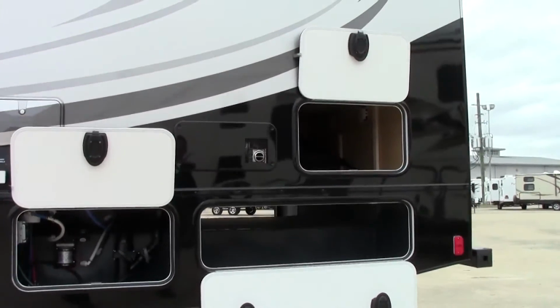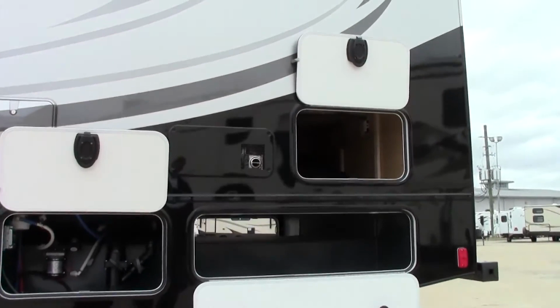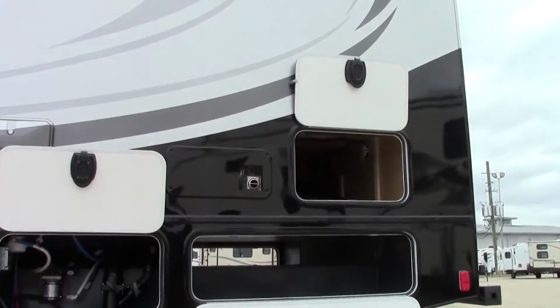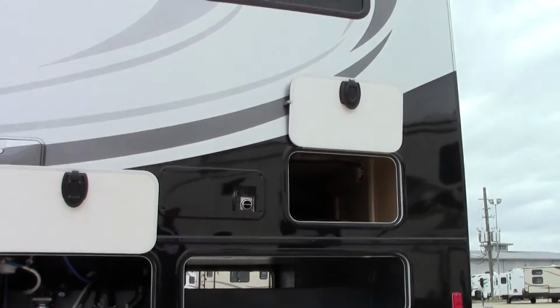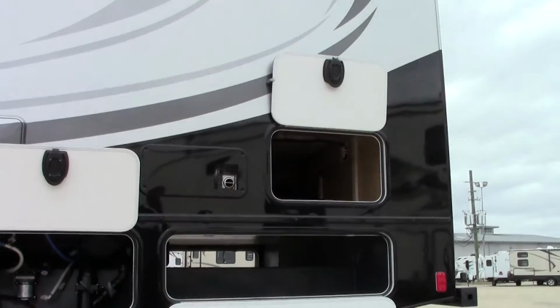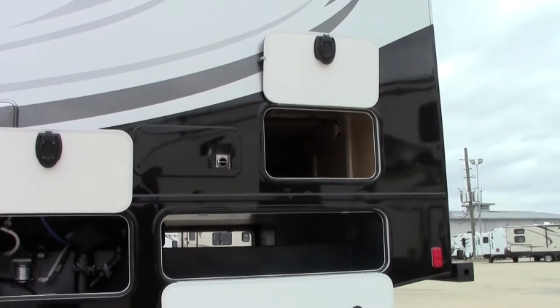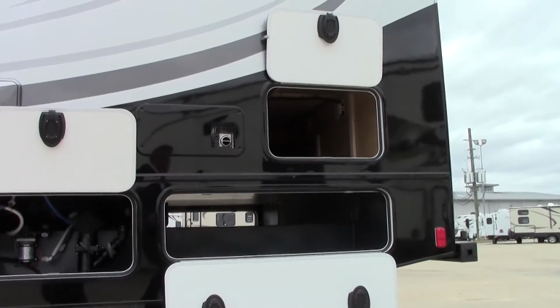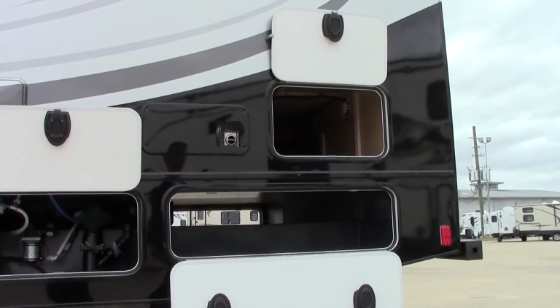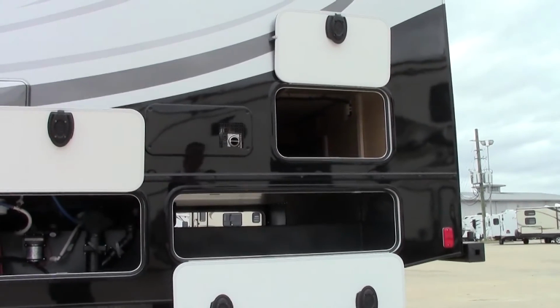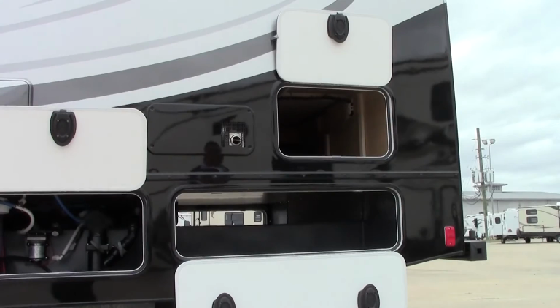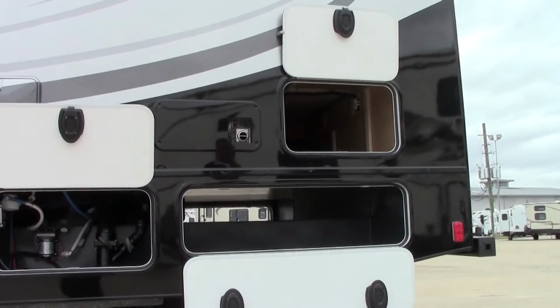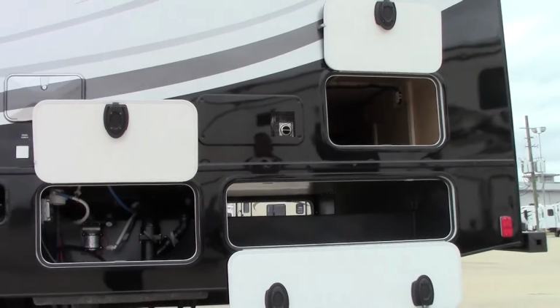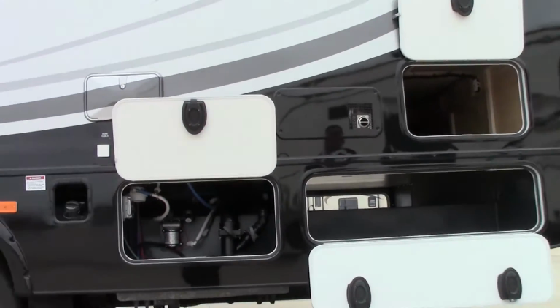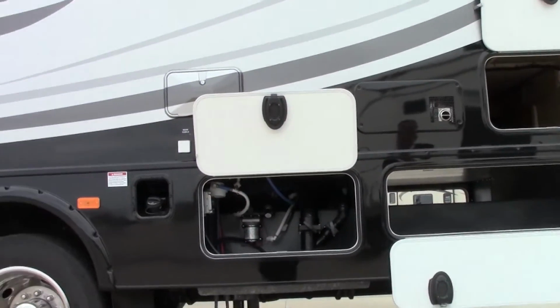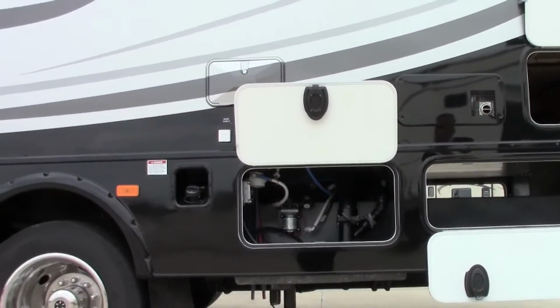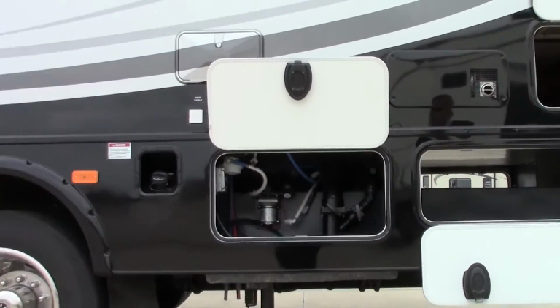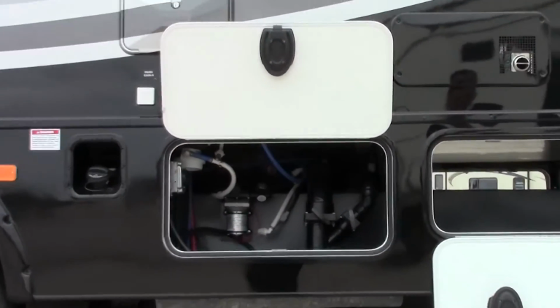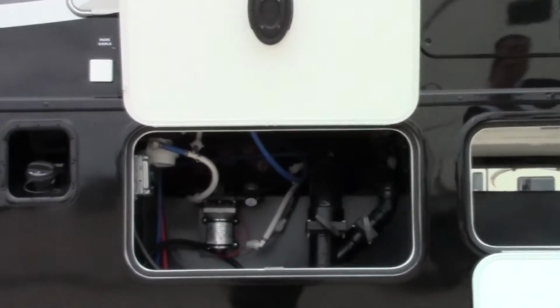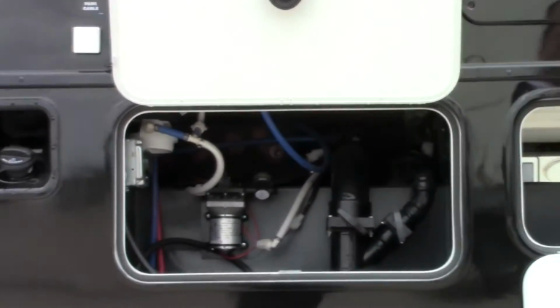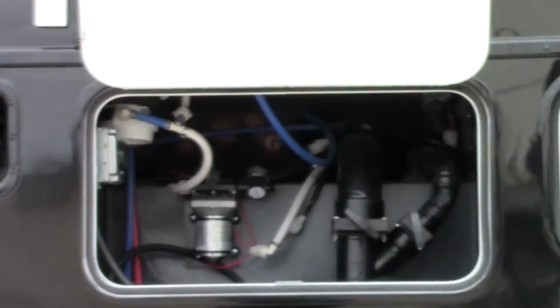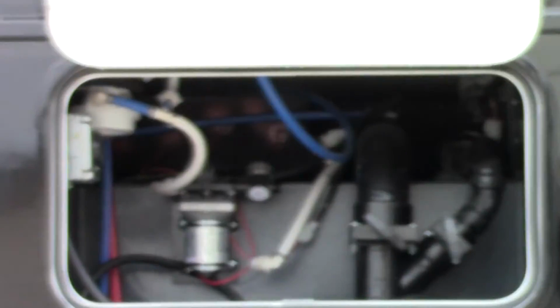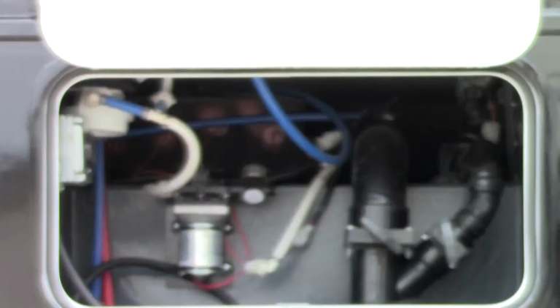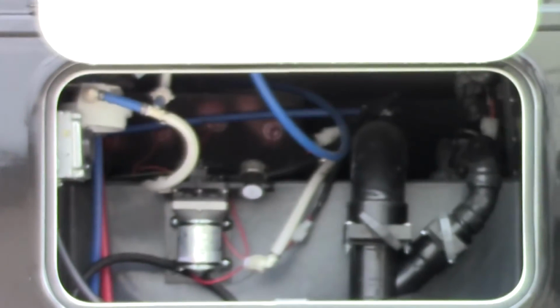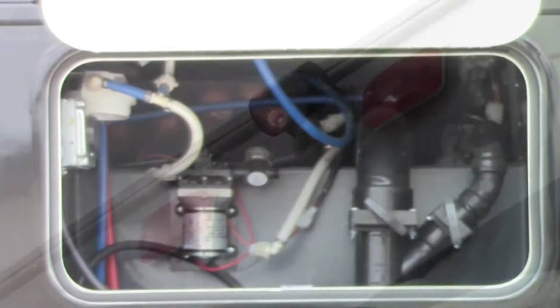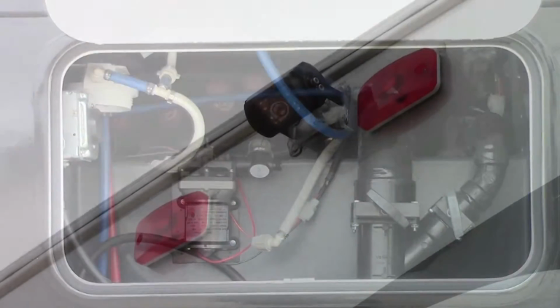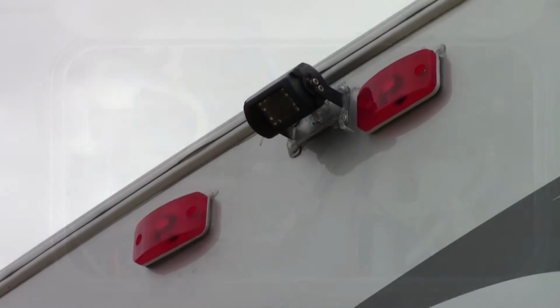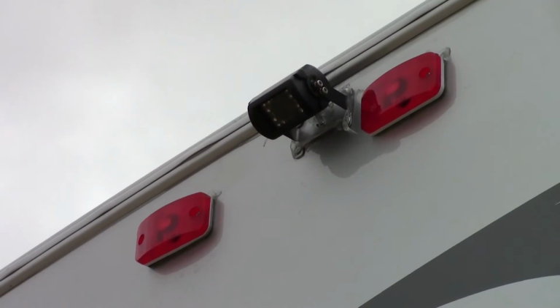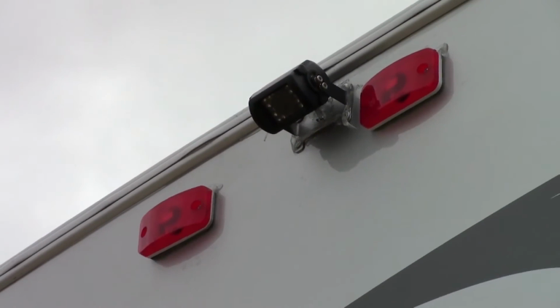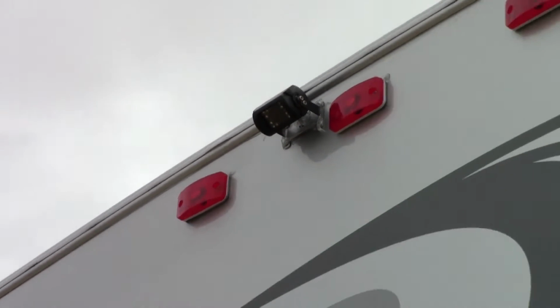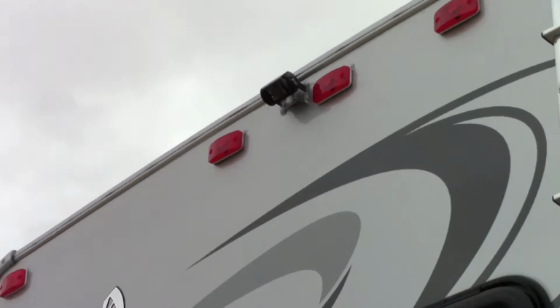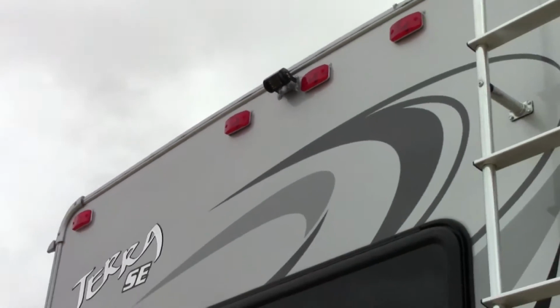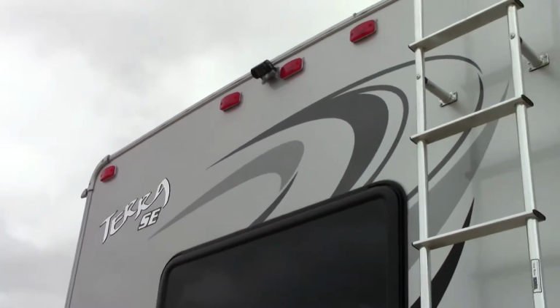The dump station is located in the back along with a 30-amp cord — this is a 30-amp service on this coach. They also have the driver and passenger side cameras located on the mirrors.